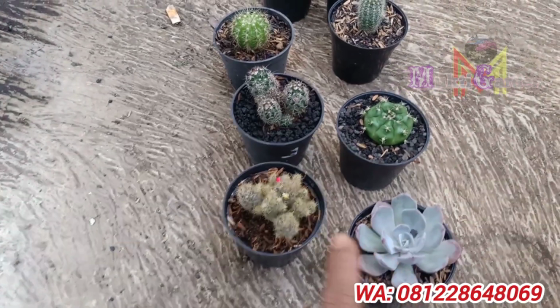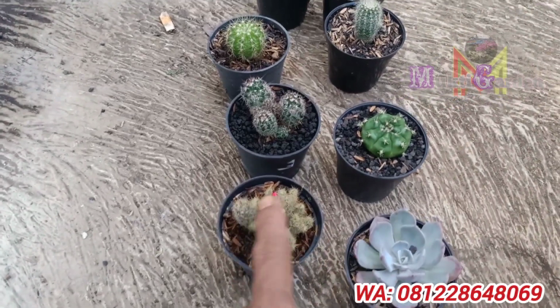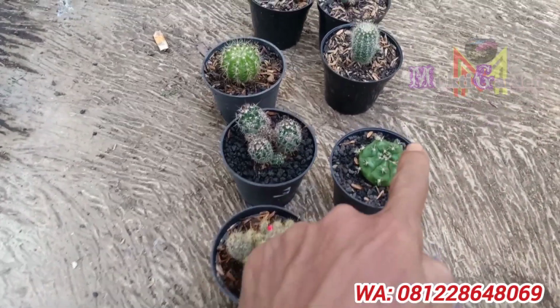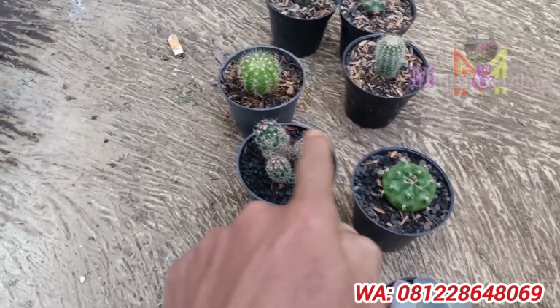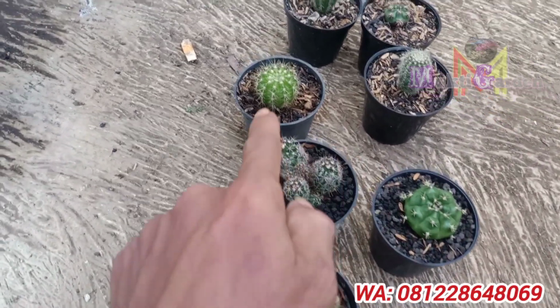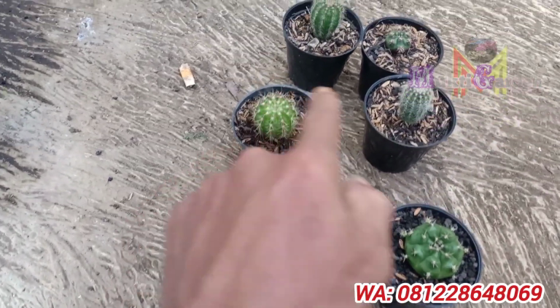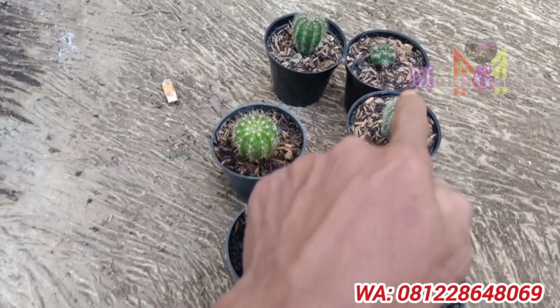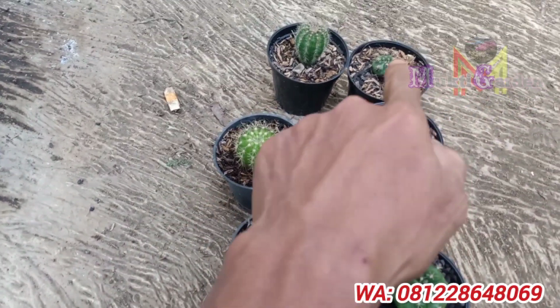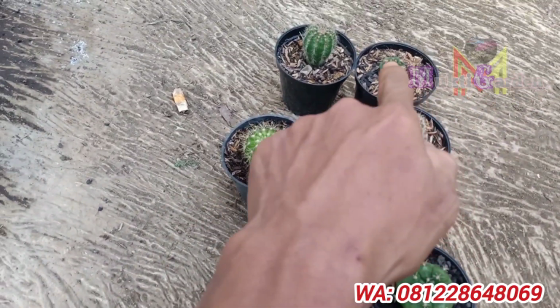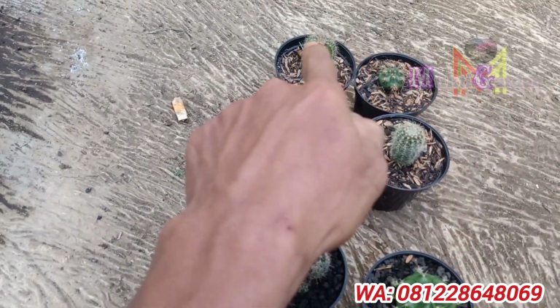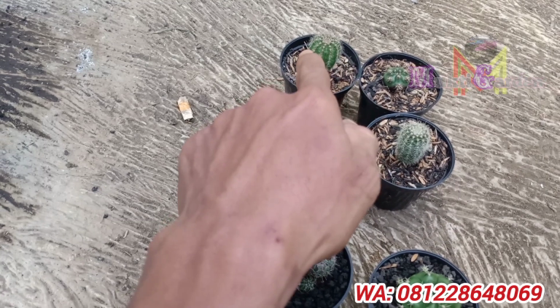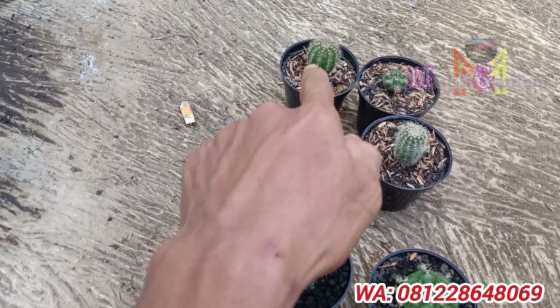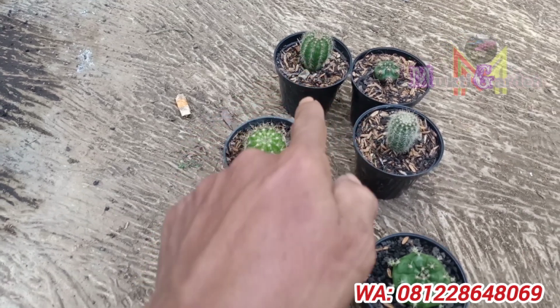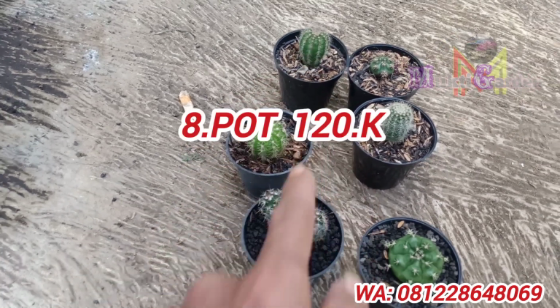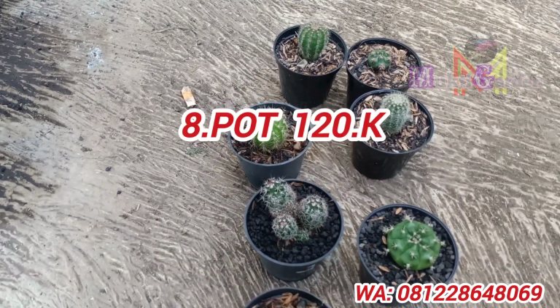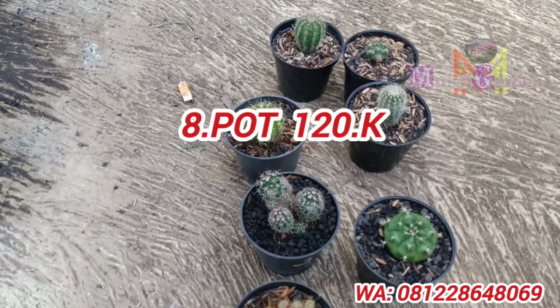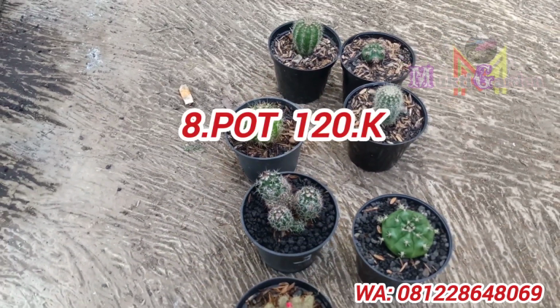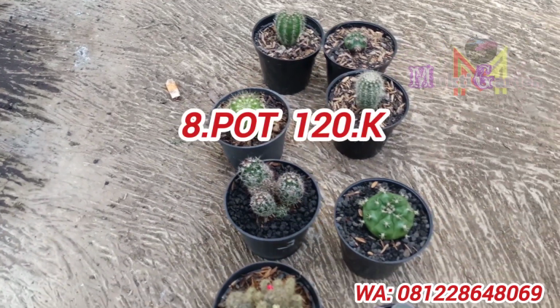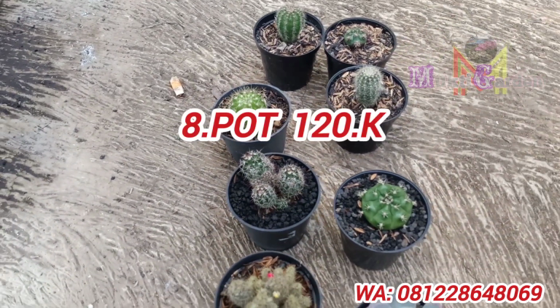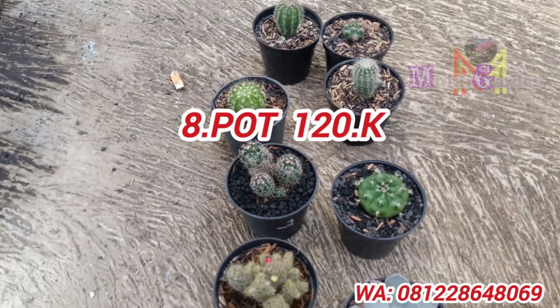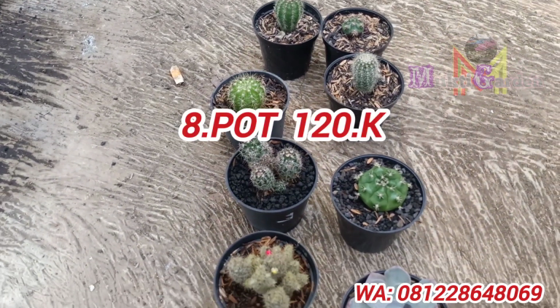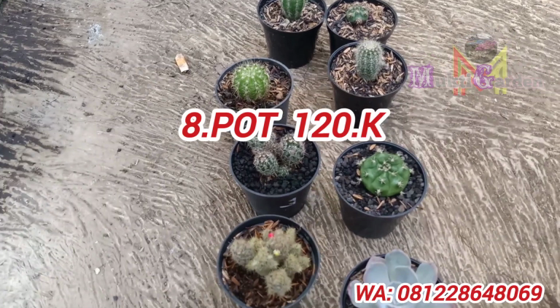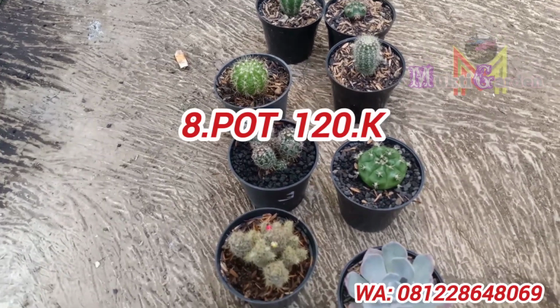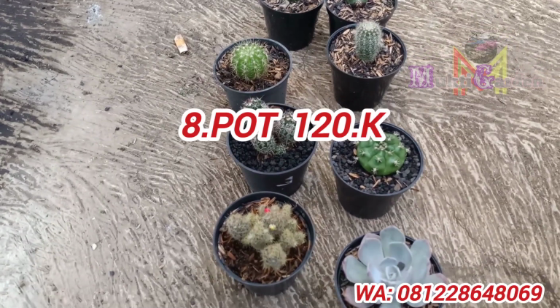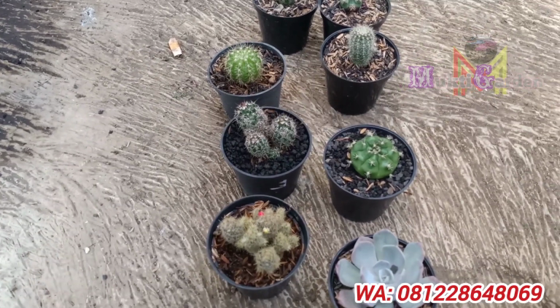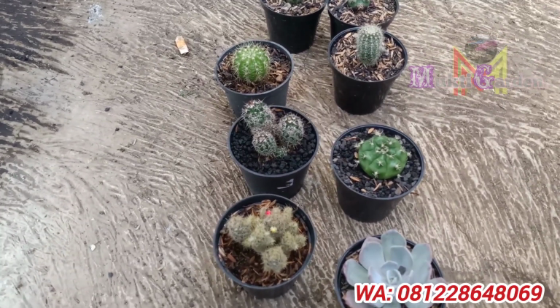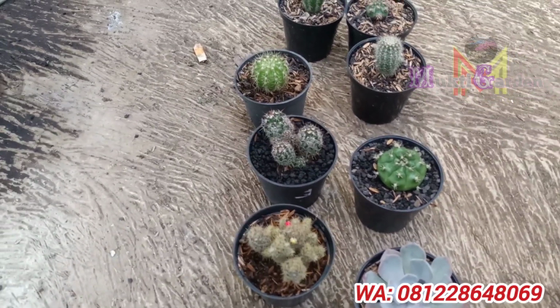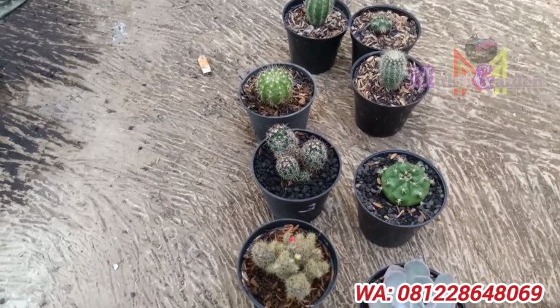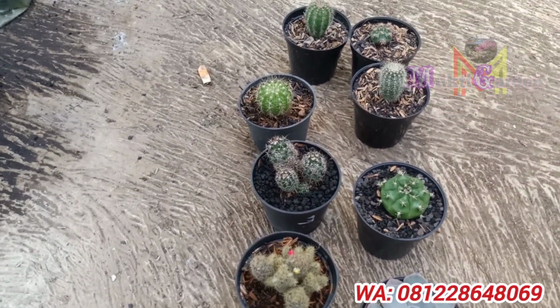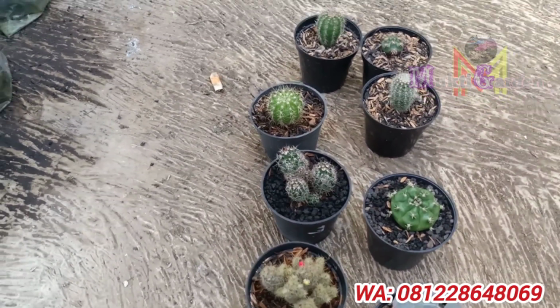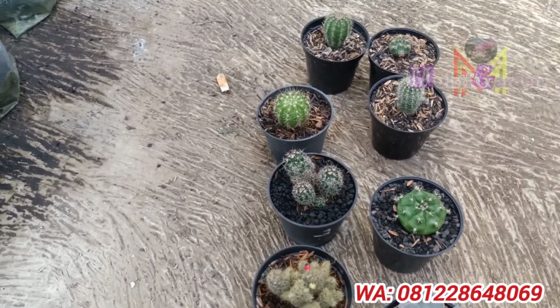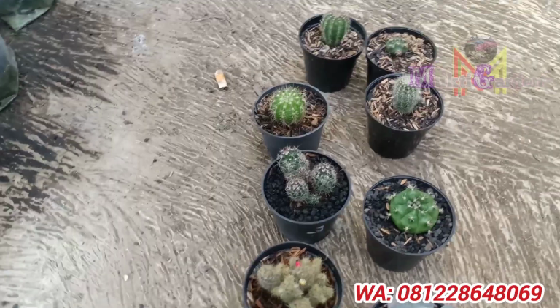Ini 1, 2, 3, 4, 5, 6, 7, 8 ya. Ini delapan, kita kasih harga 120 ribu ya. Kita paketkan 120 ribu.